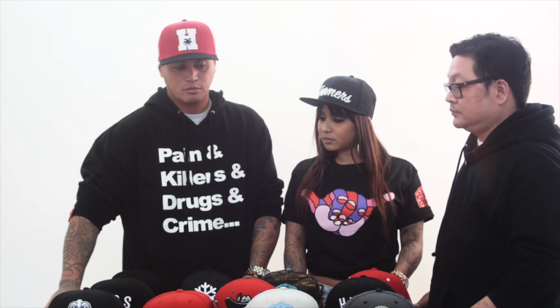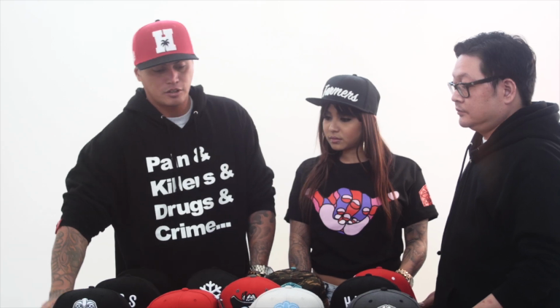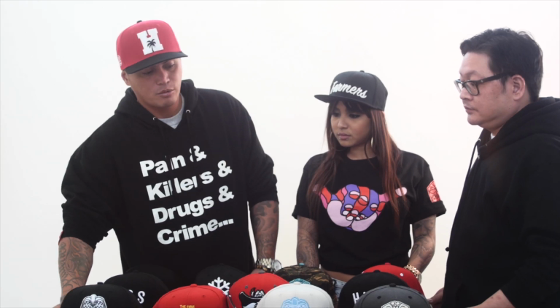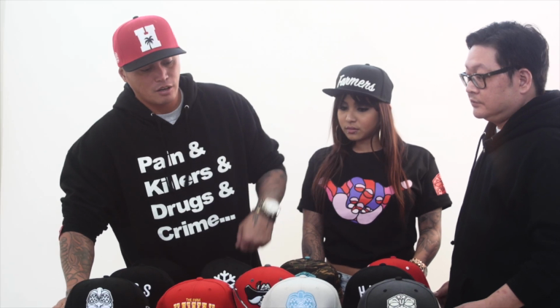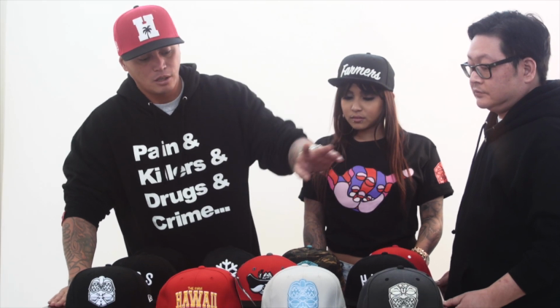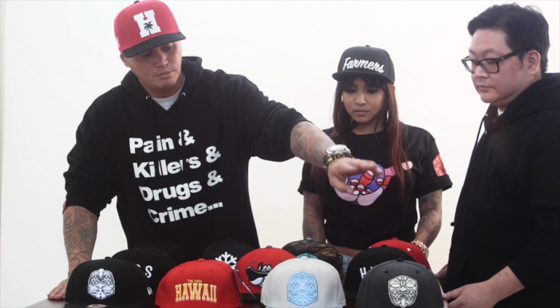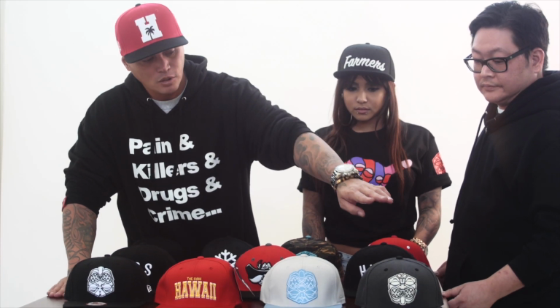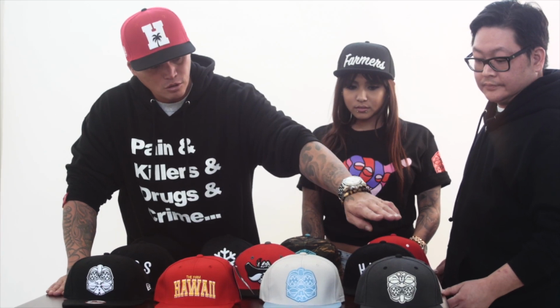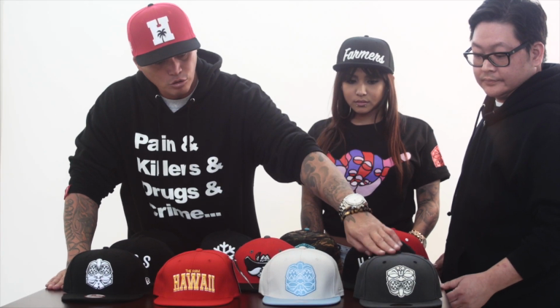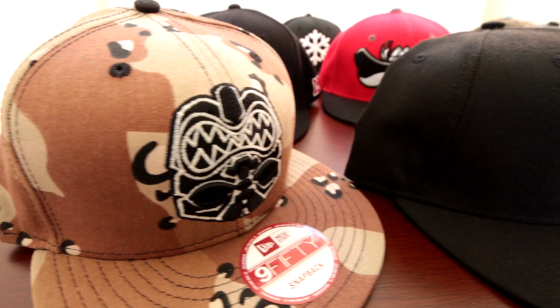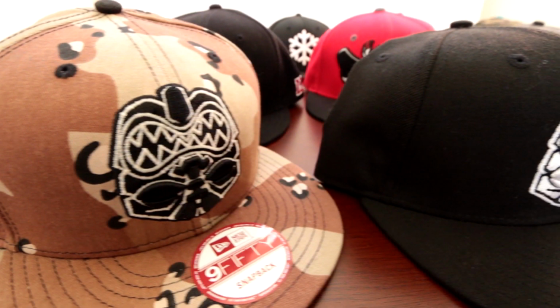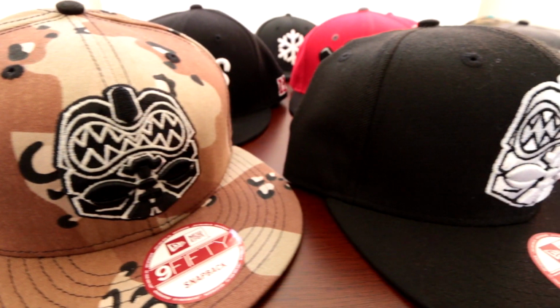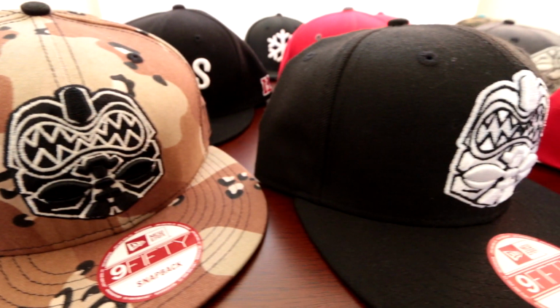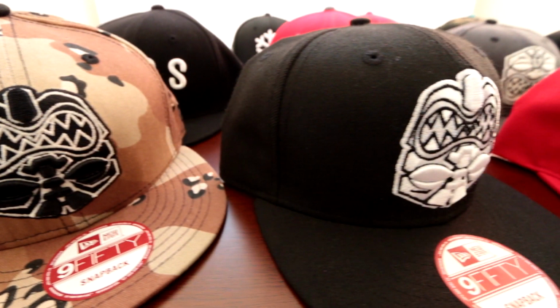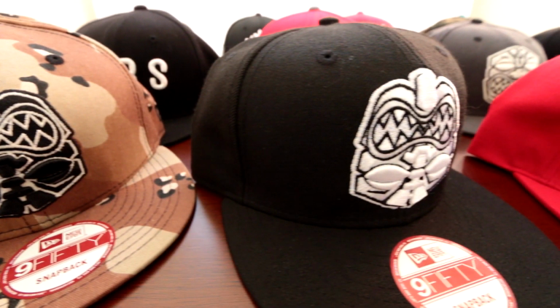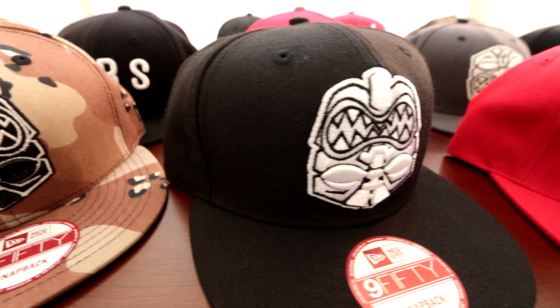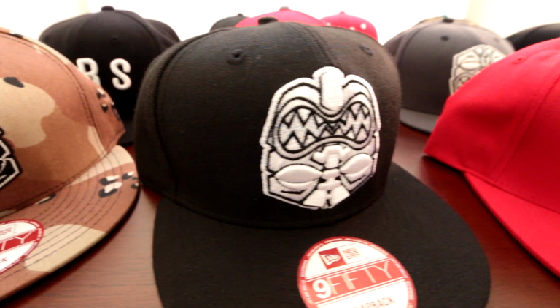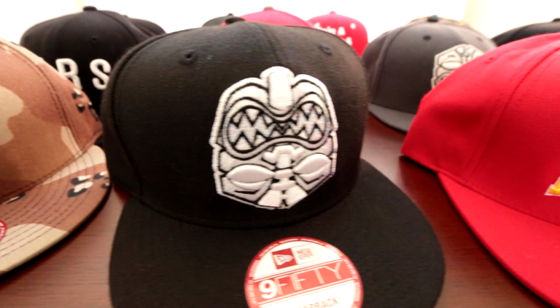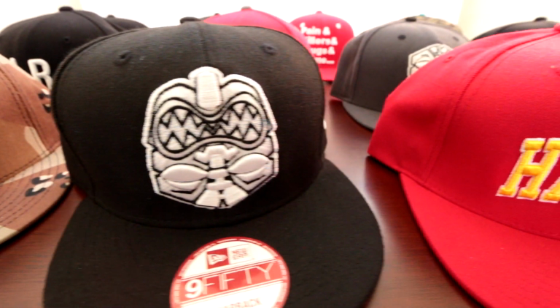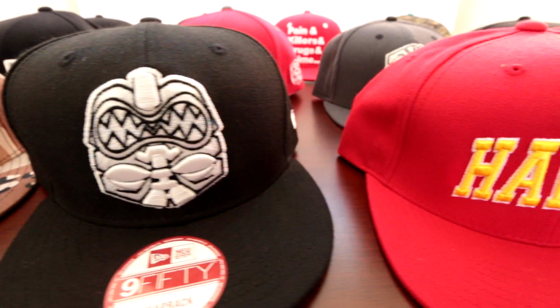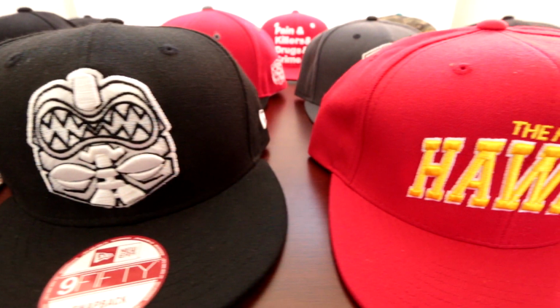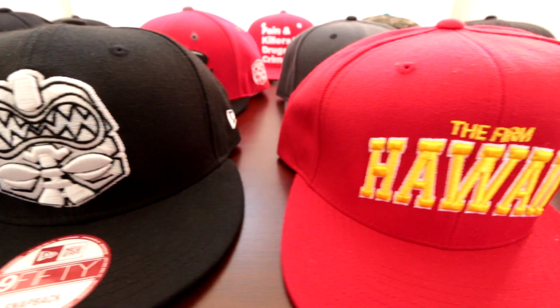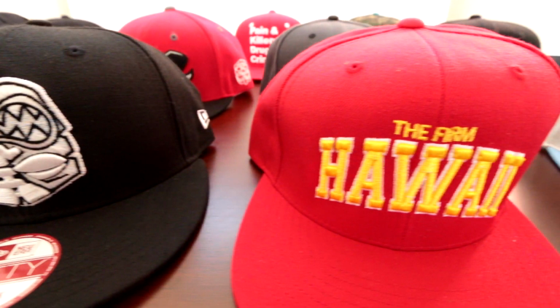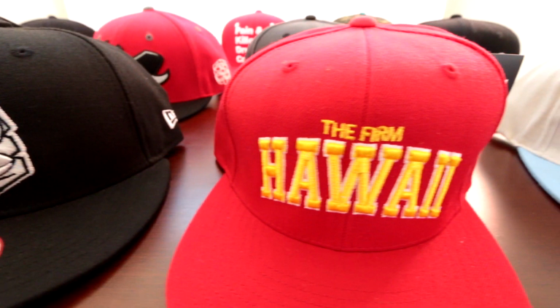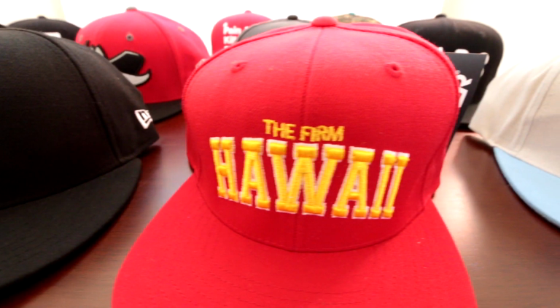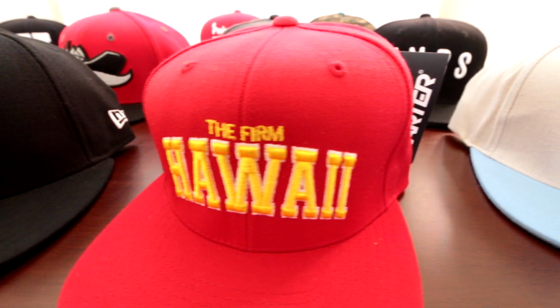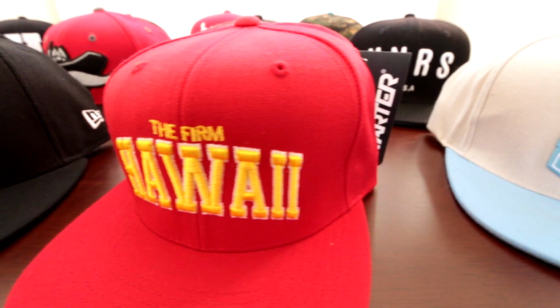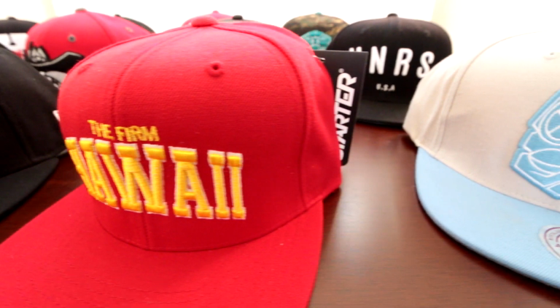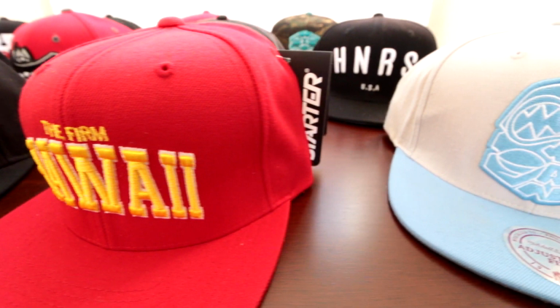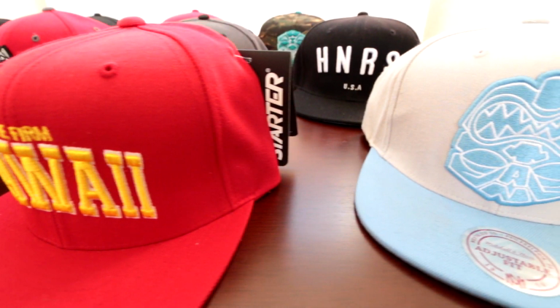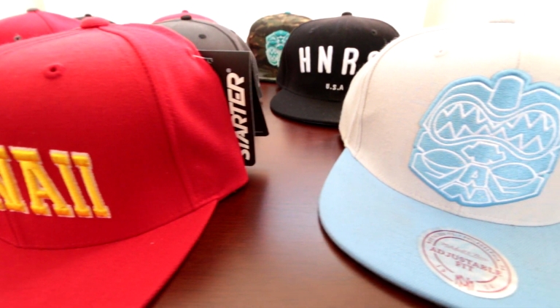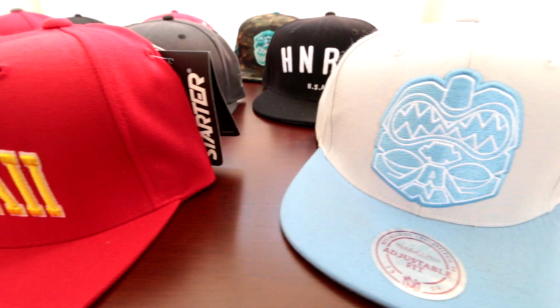On deck we have a New Era, Mitchell & Ness, Steyr, Anders Graham, and this is Premier.